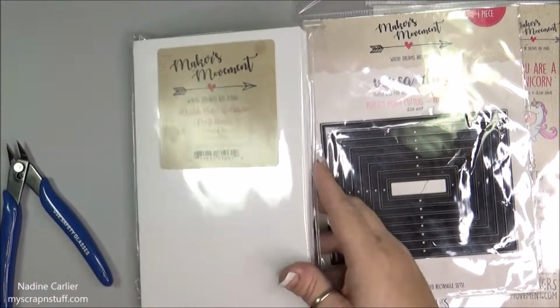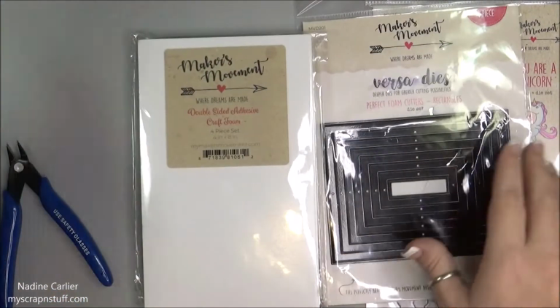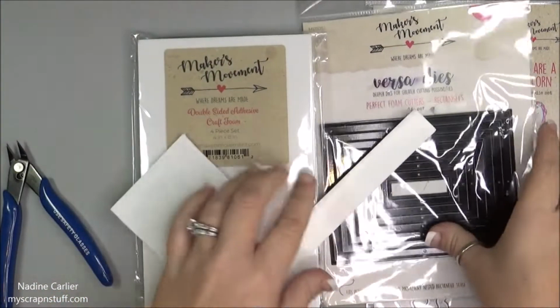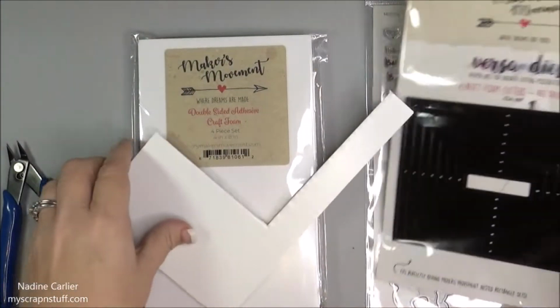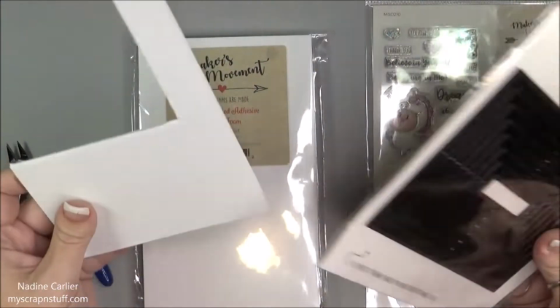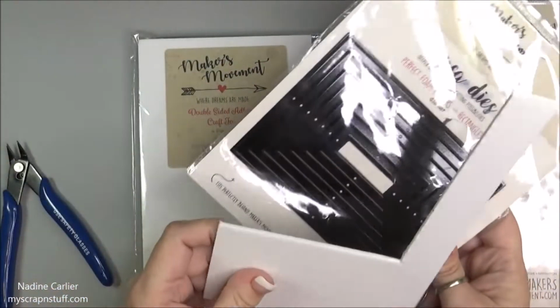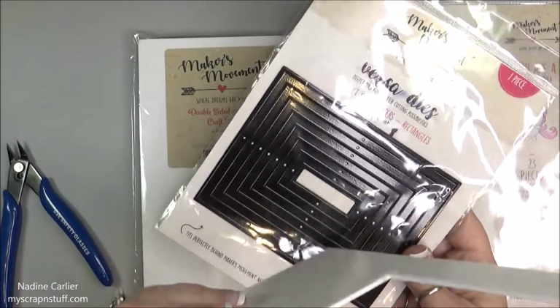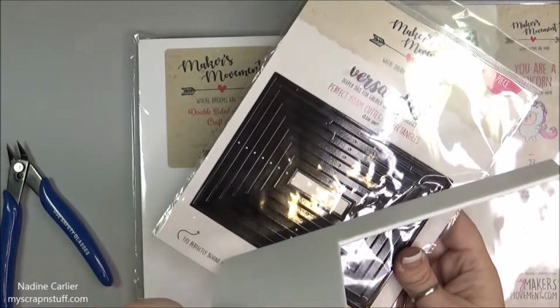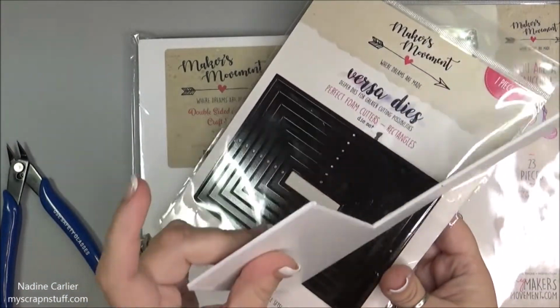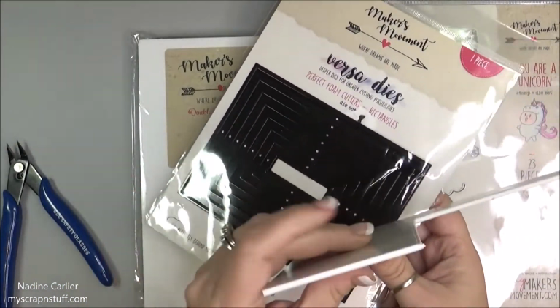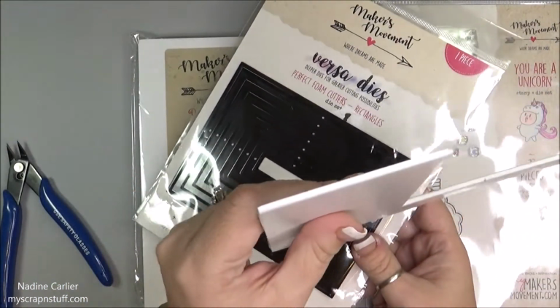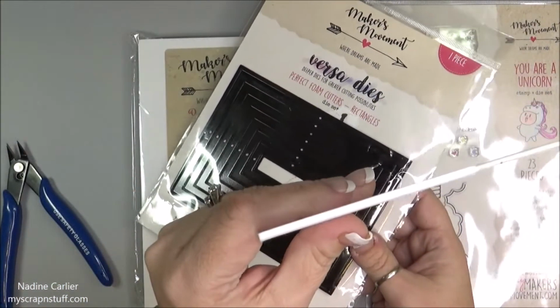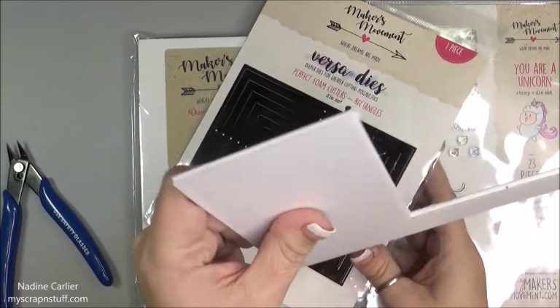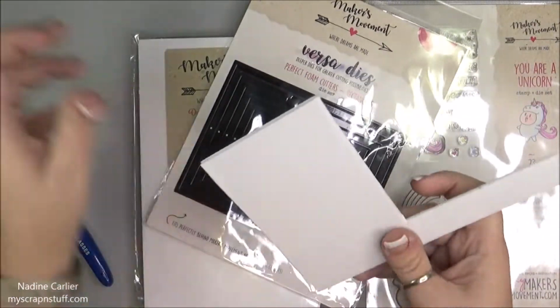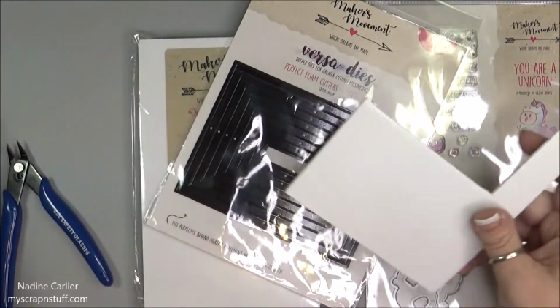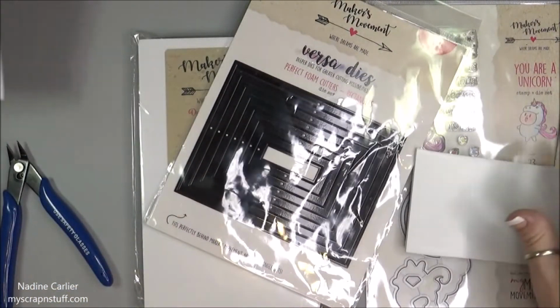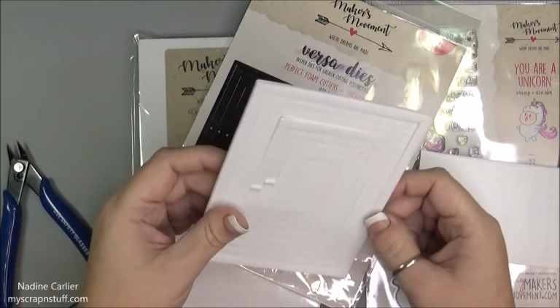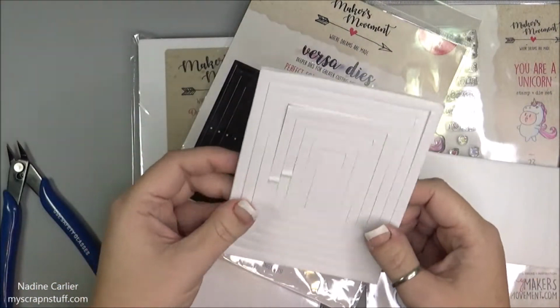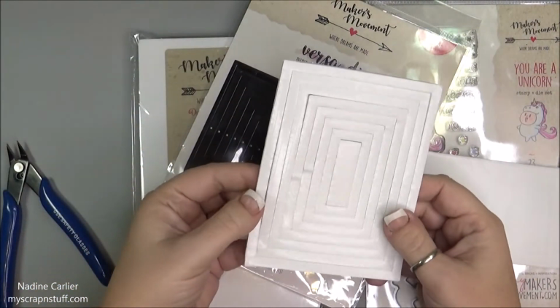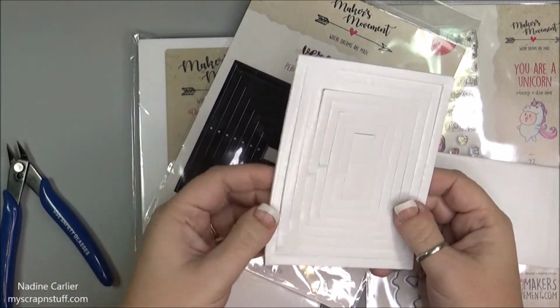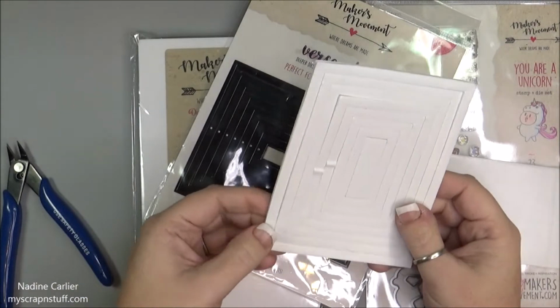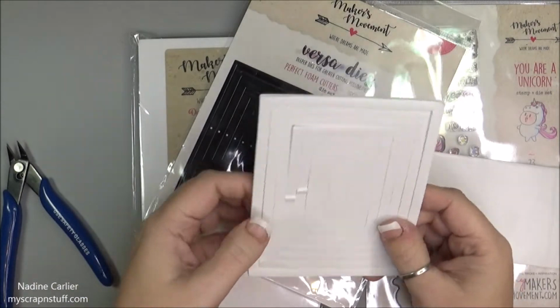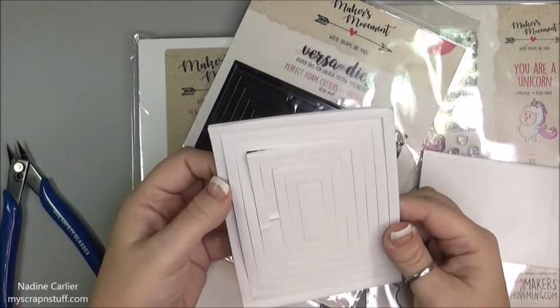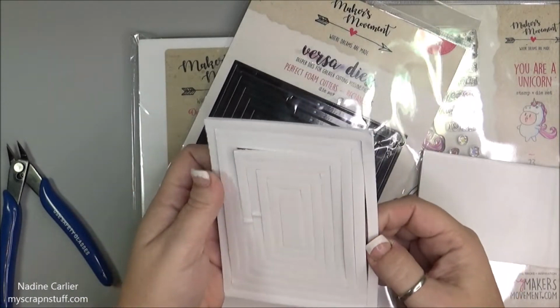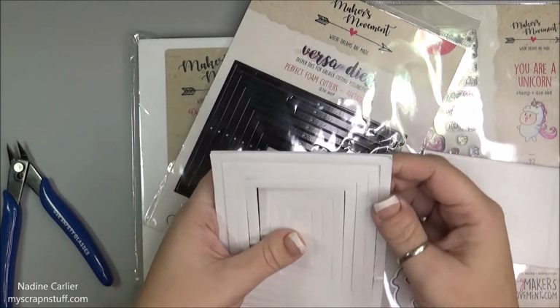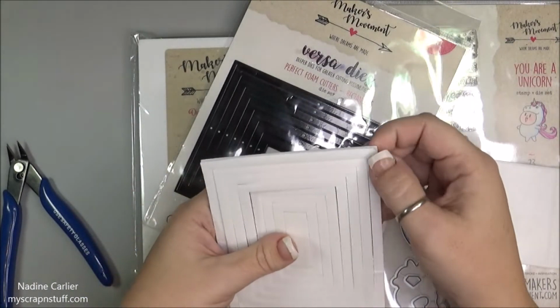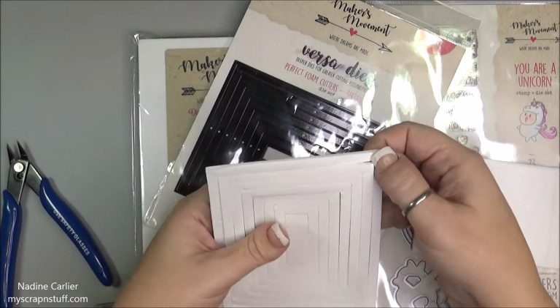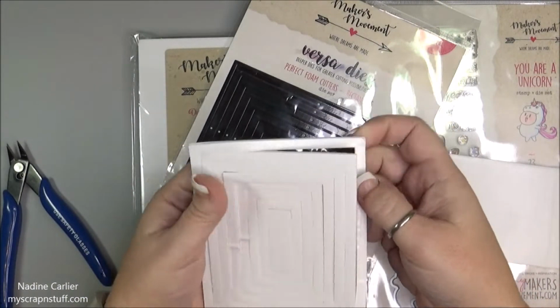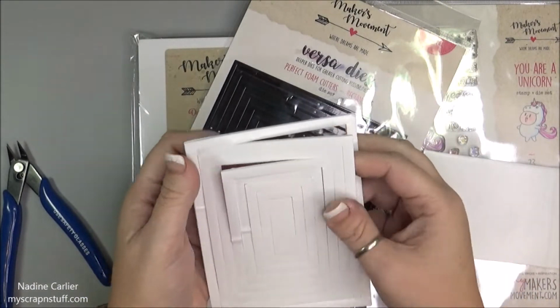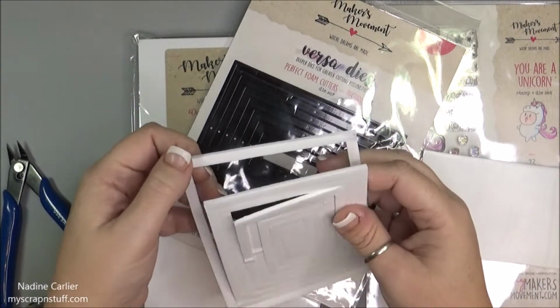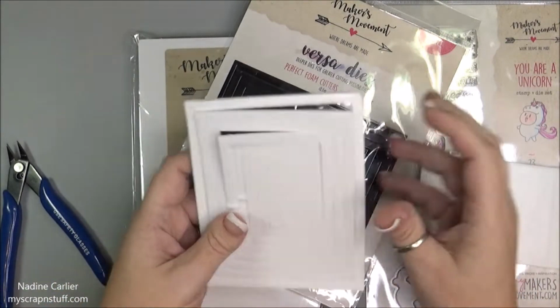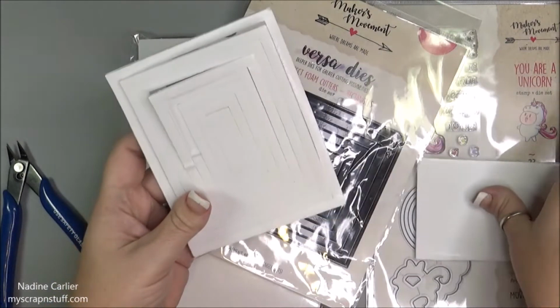I have already used this to cut a piece out. You can see how thick it is, and they all get cut at once.